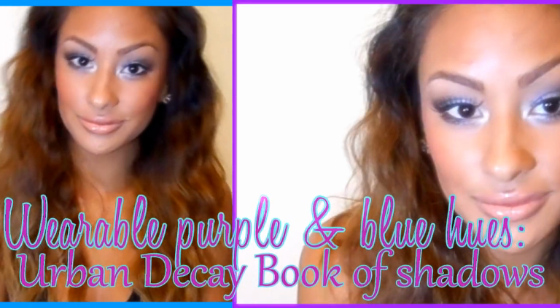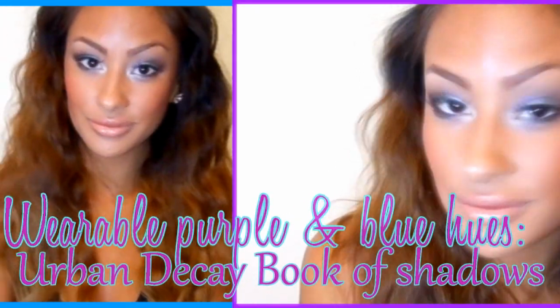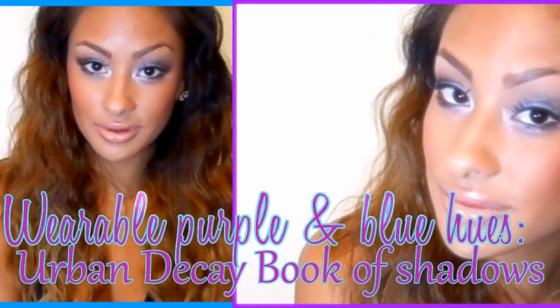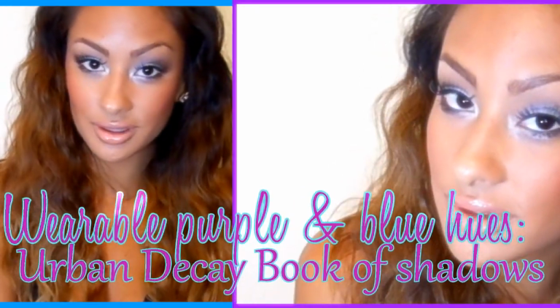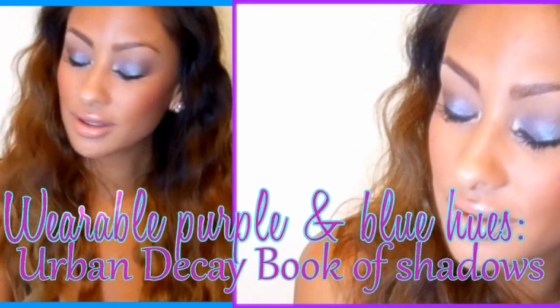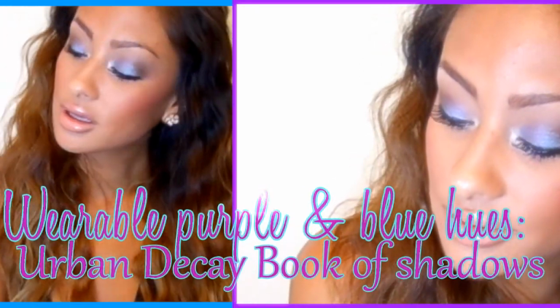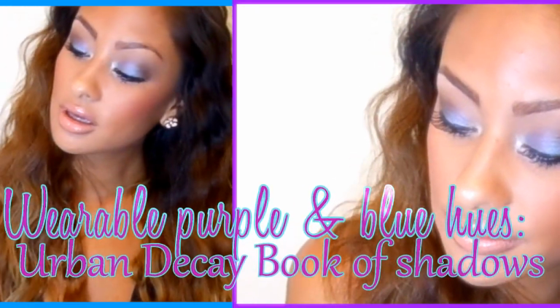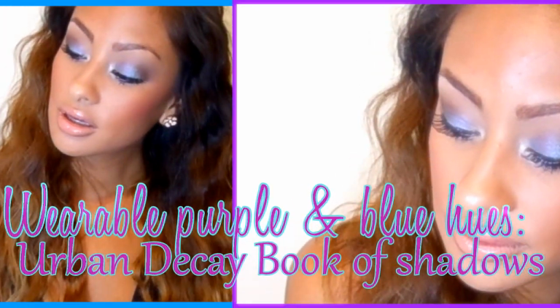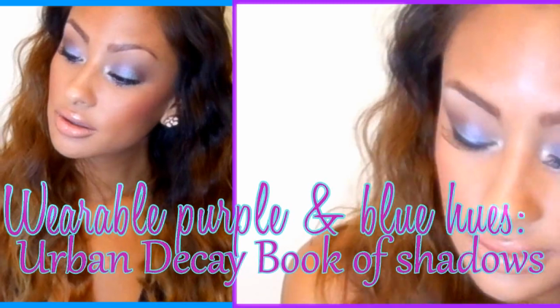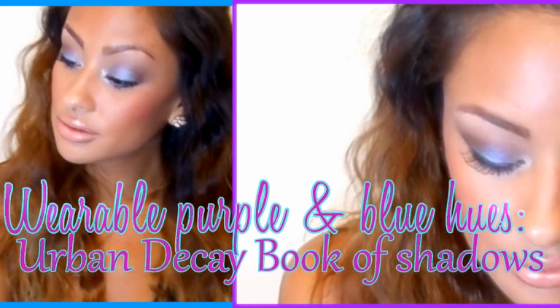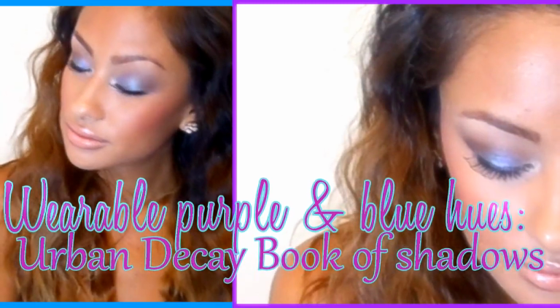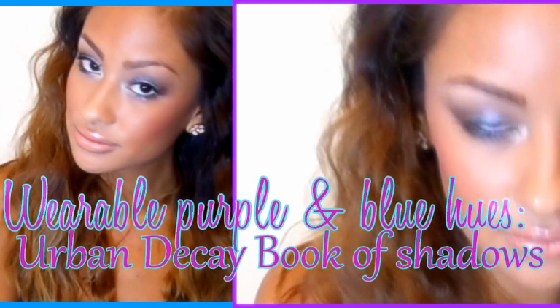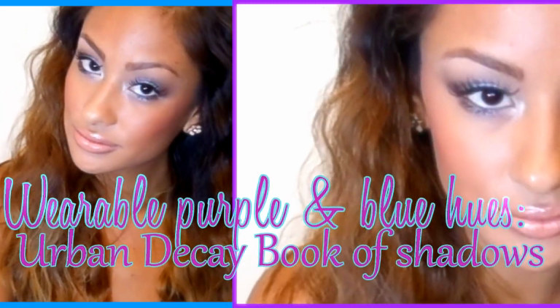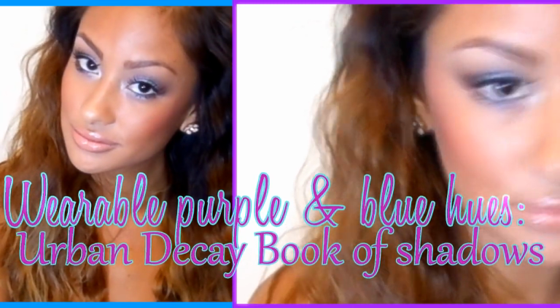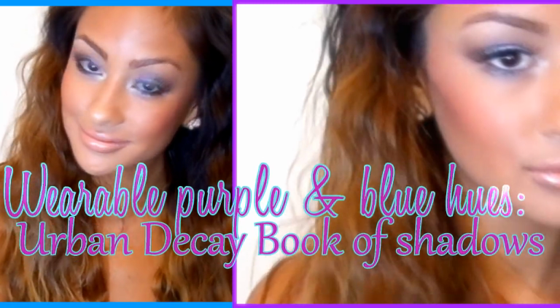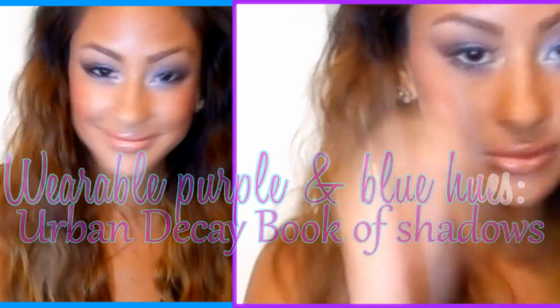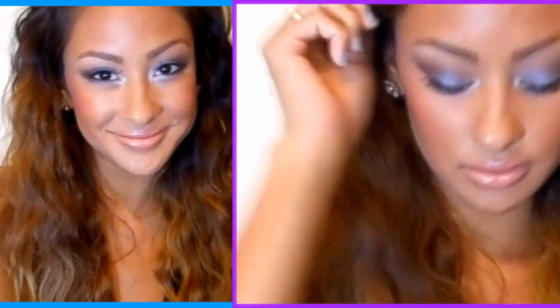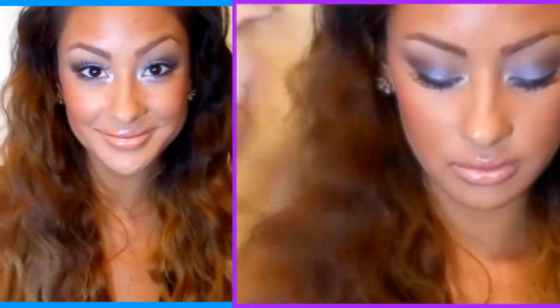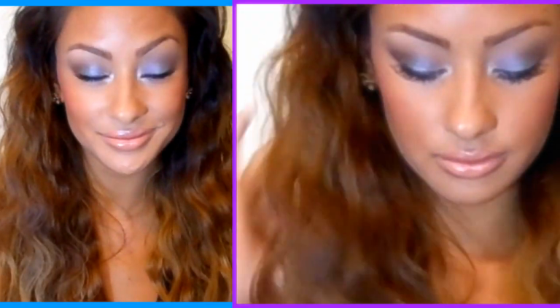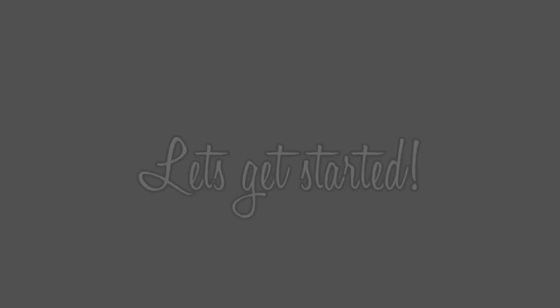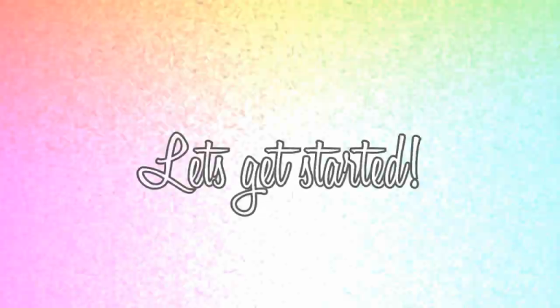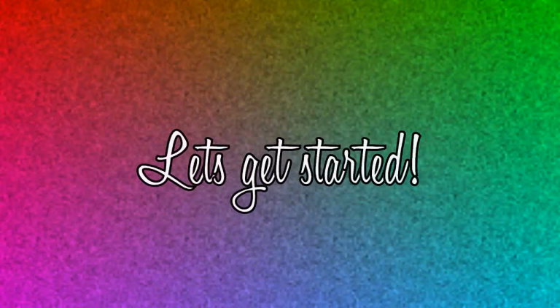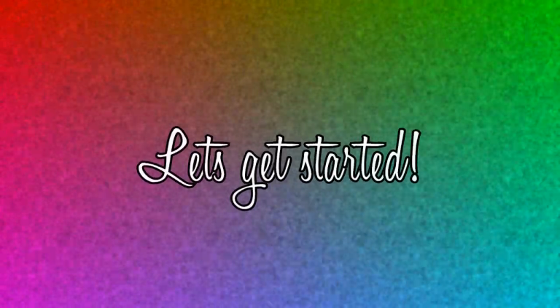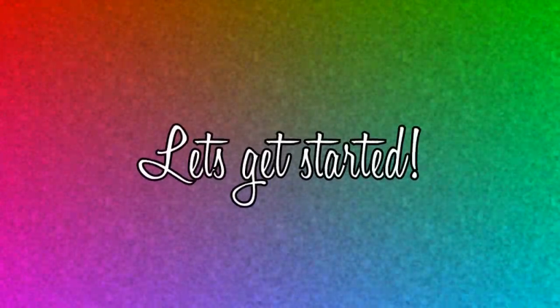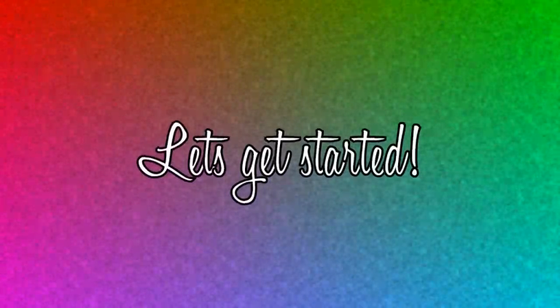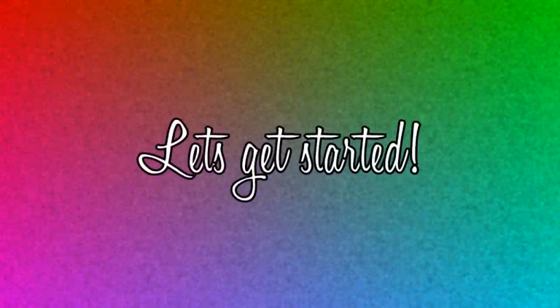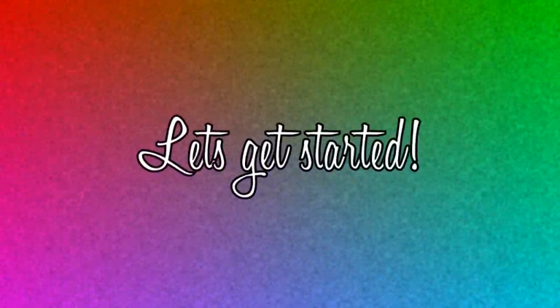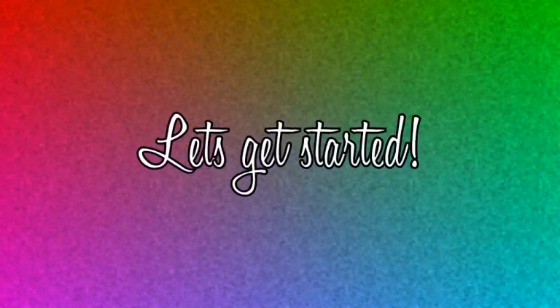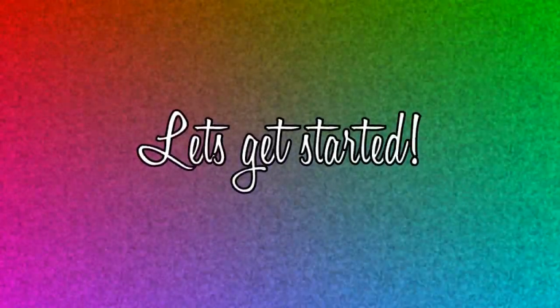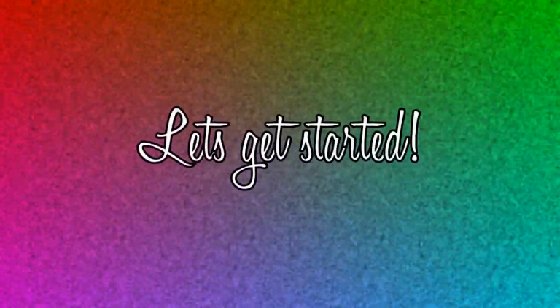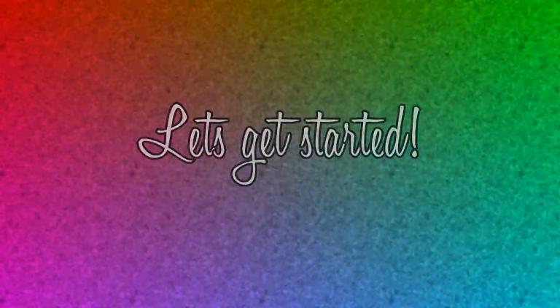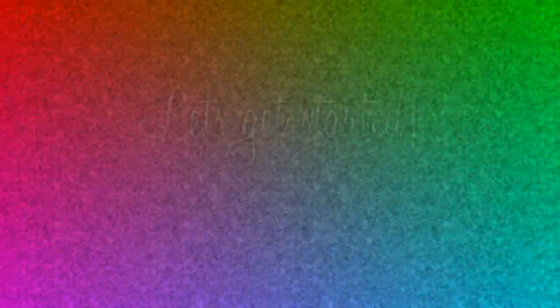Hey girls, in this video I'm just going to show you how you can make purples and blues wearable during the day by mixing it with some browns. So I figured I would just get started, so let's just roll on into the video.